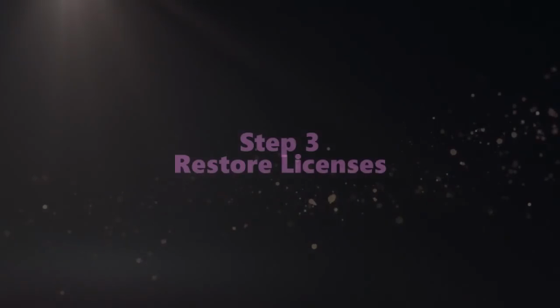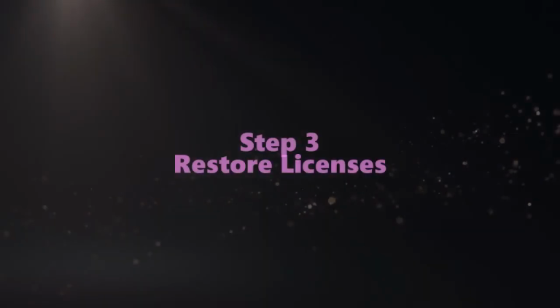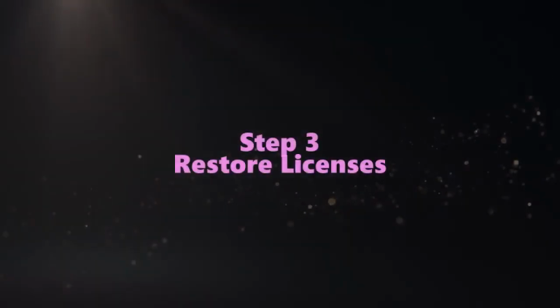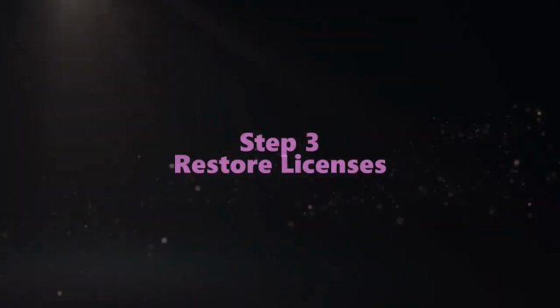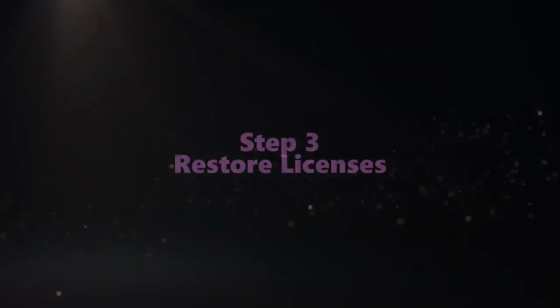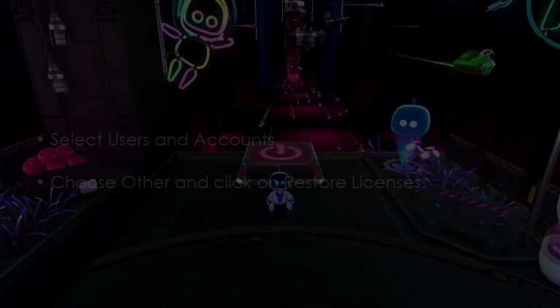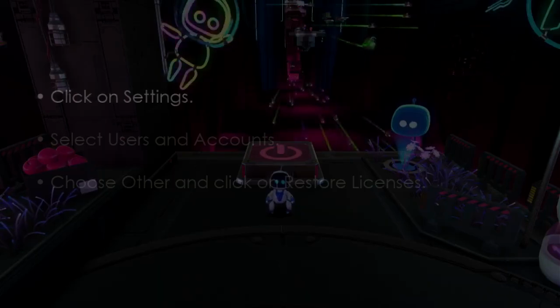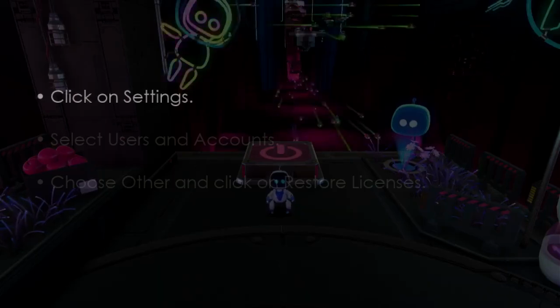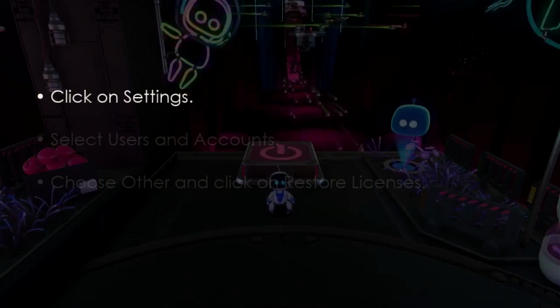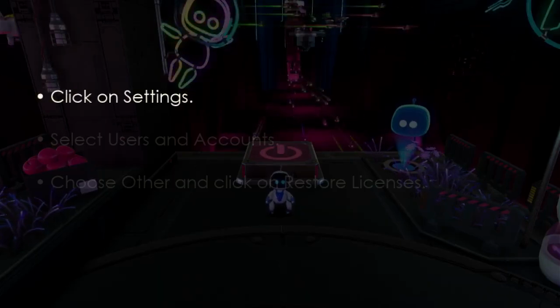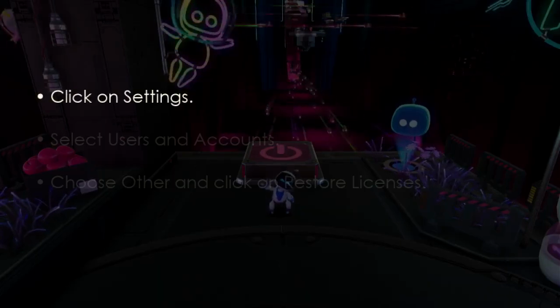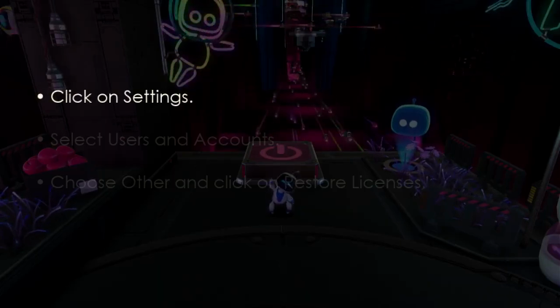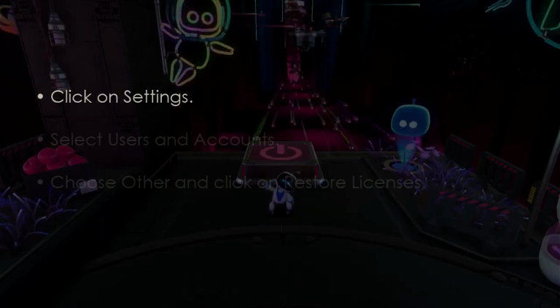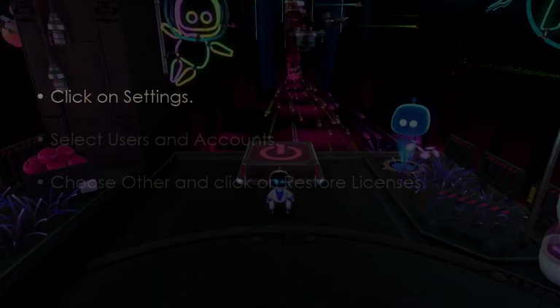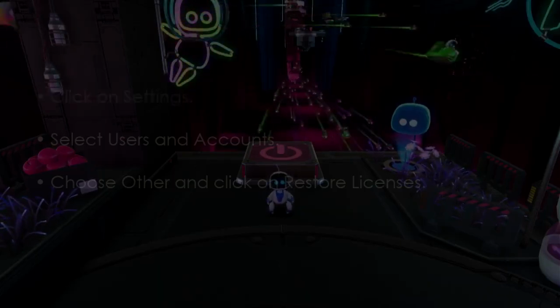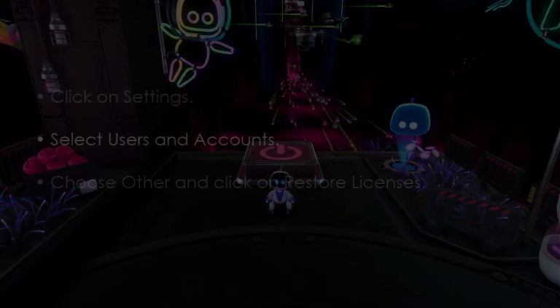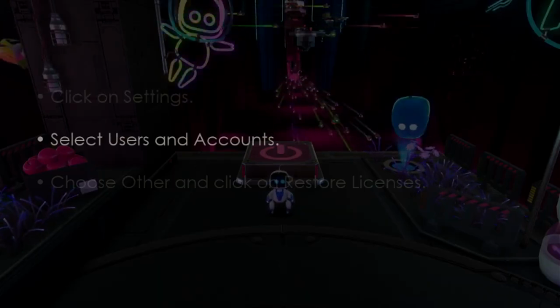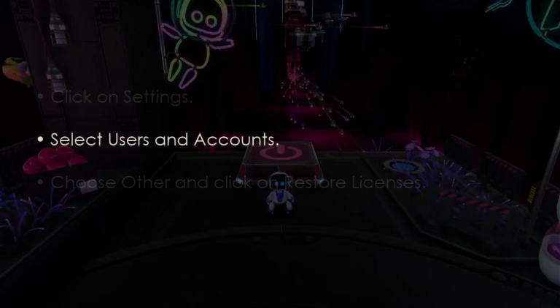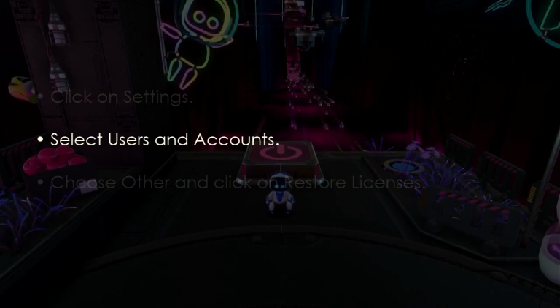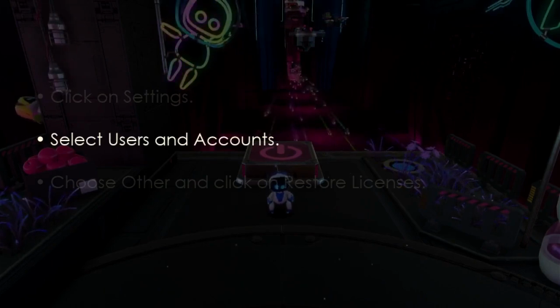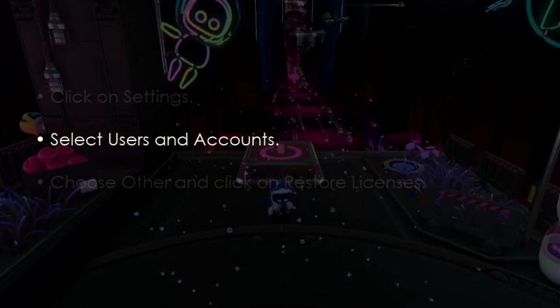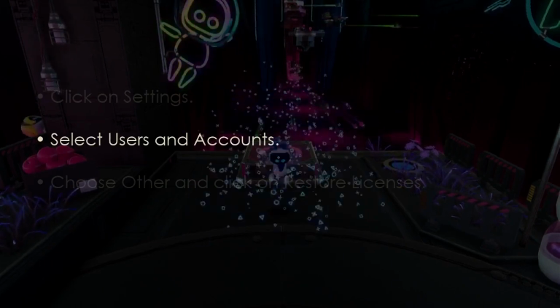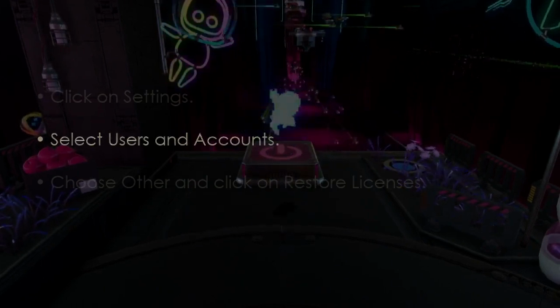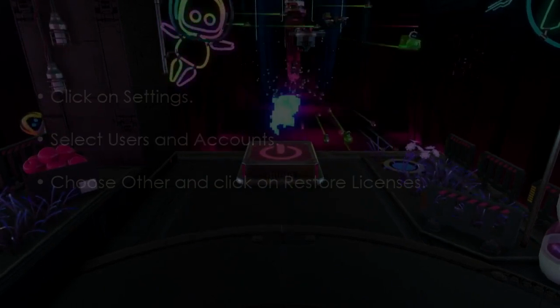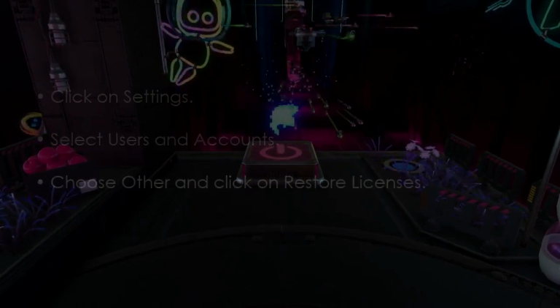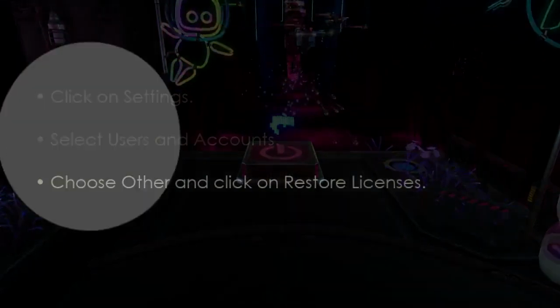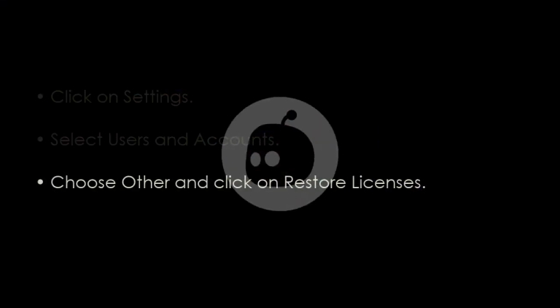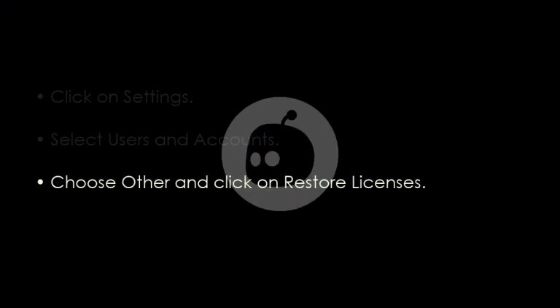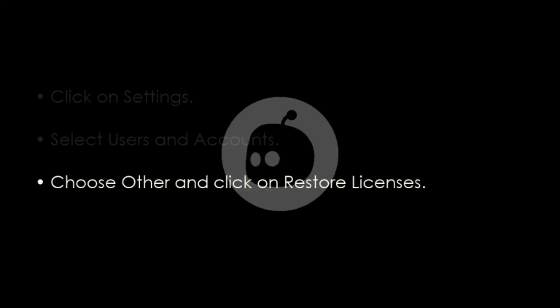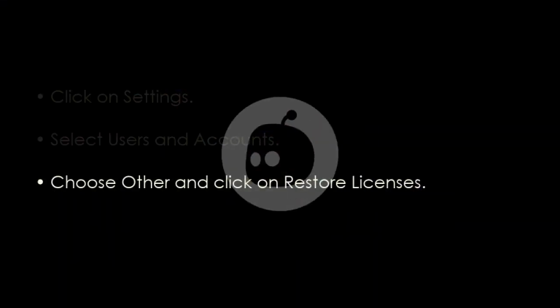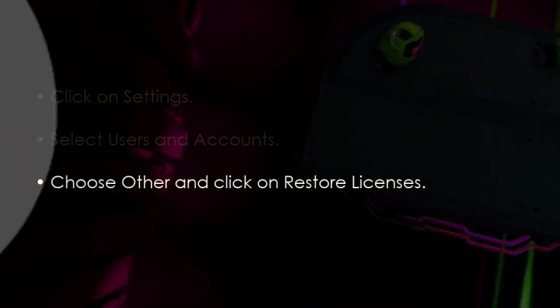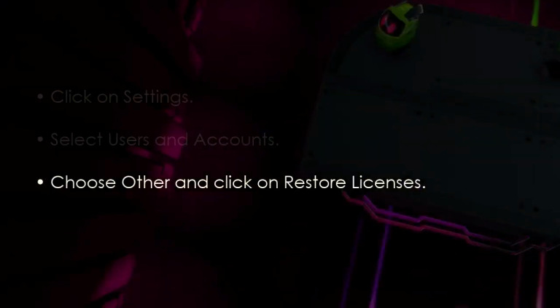The next step is to restore licenses again. Go to Settings, then select Users and Accounts. Next, choose Other, then Restore Licenses.